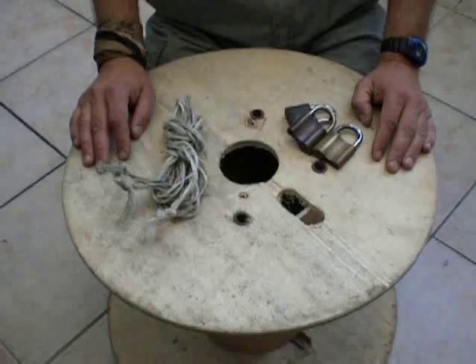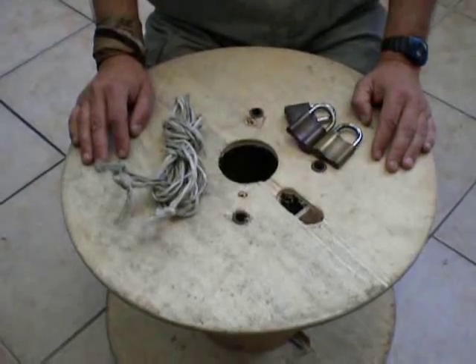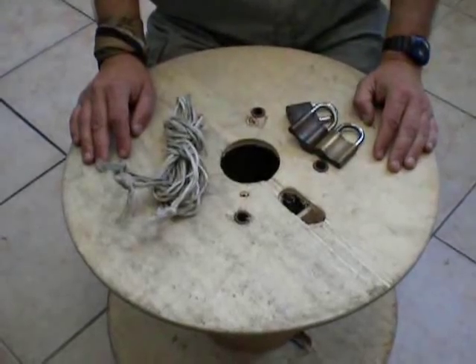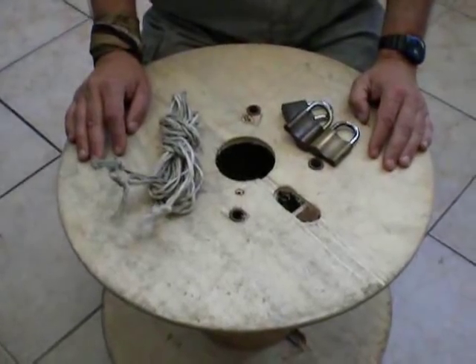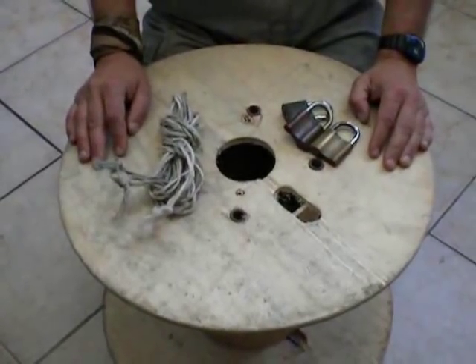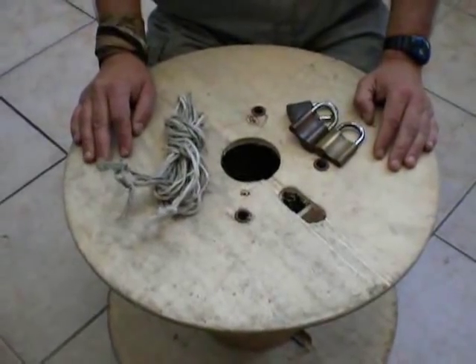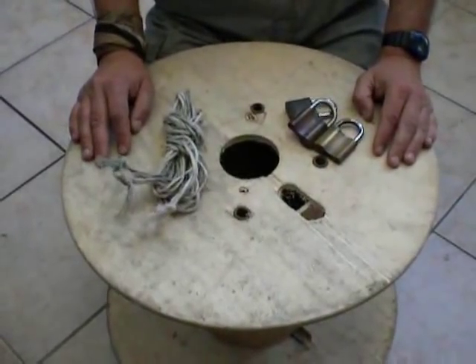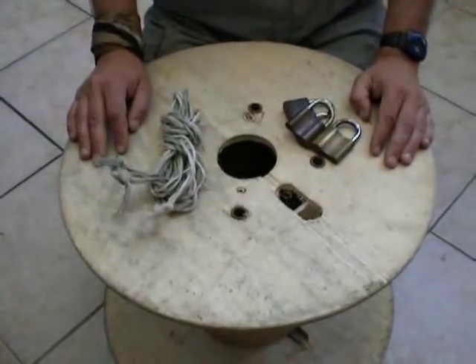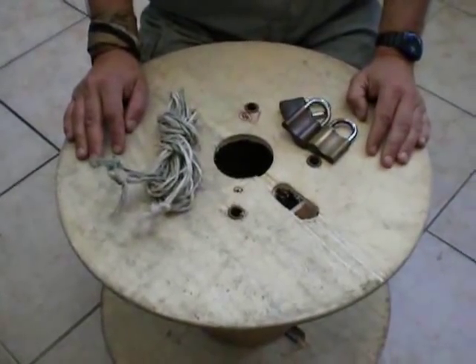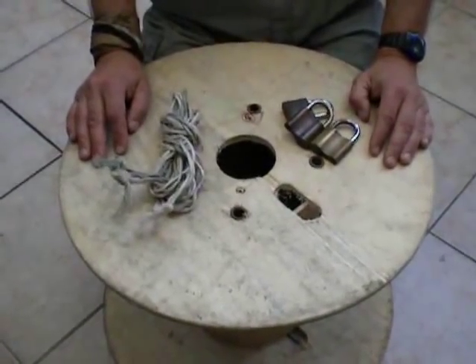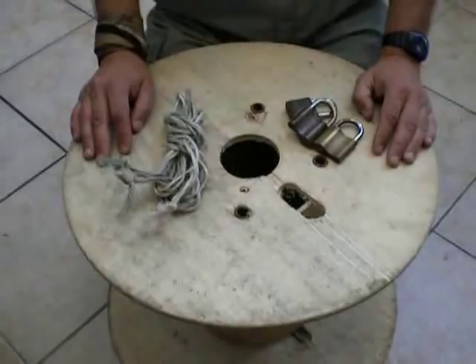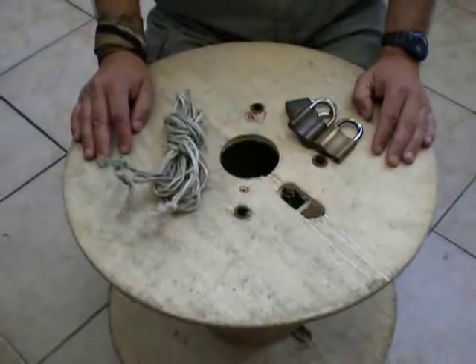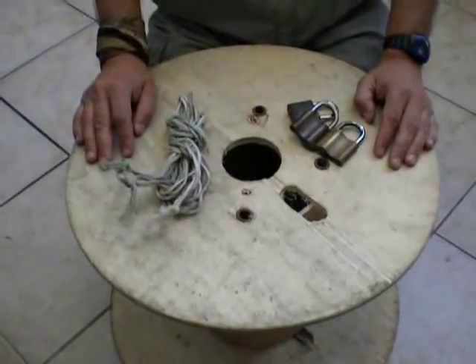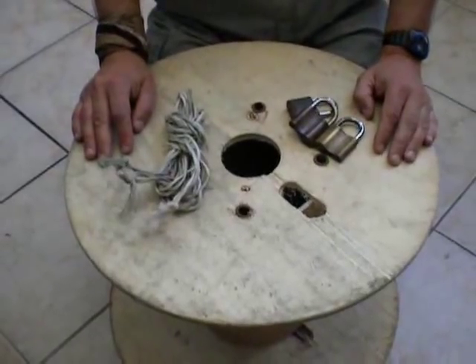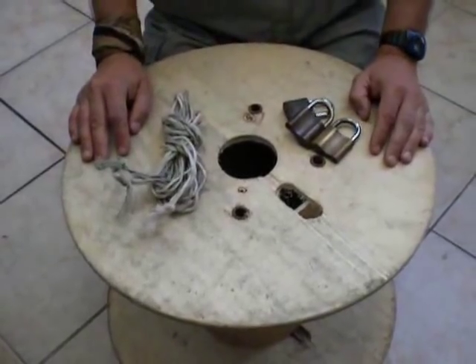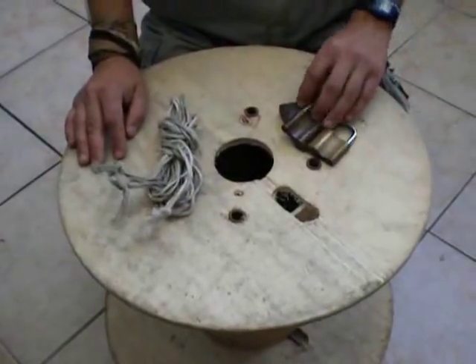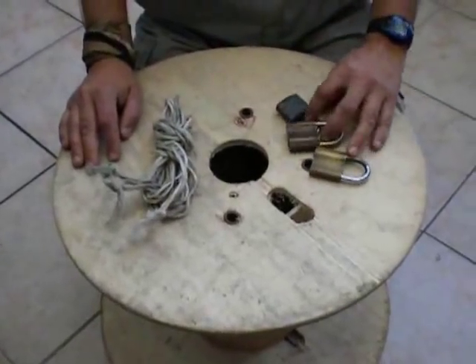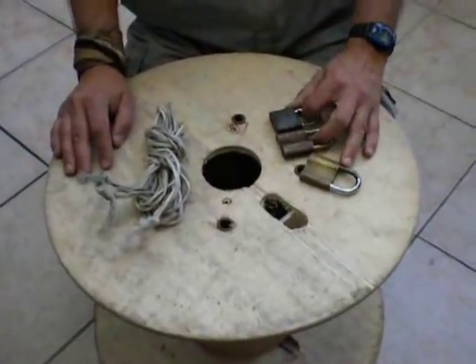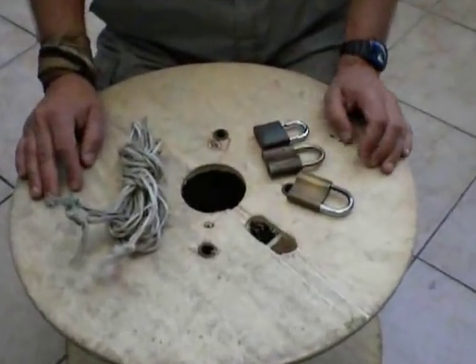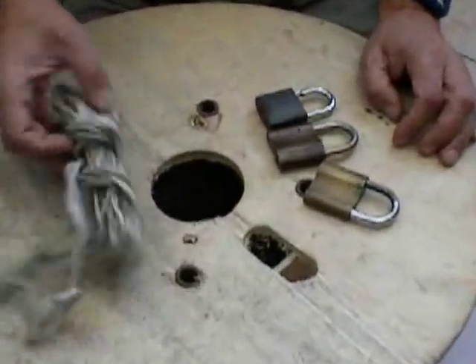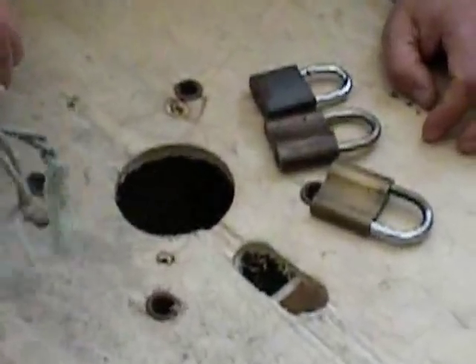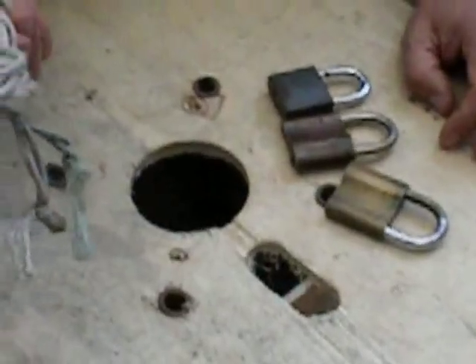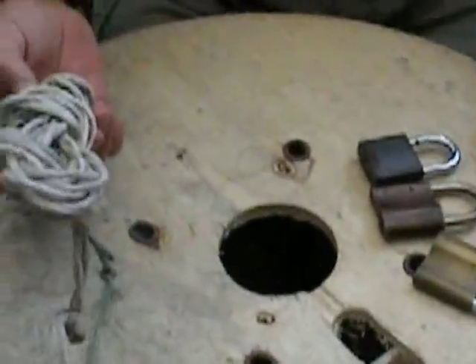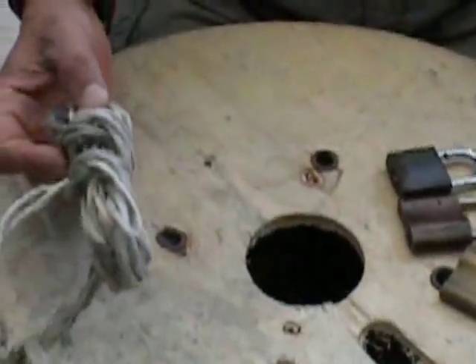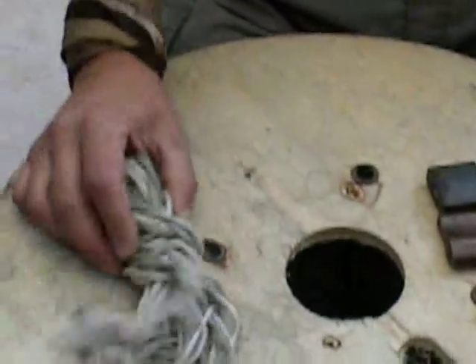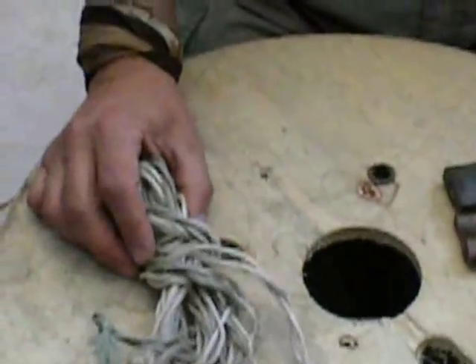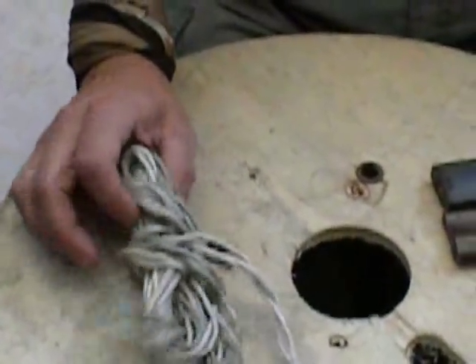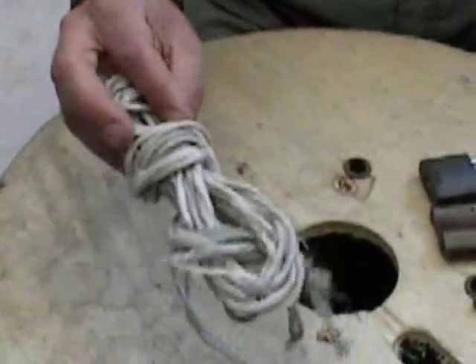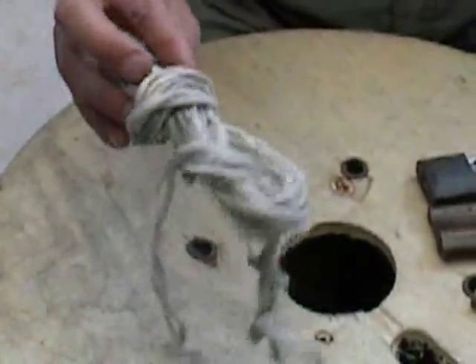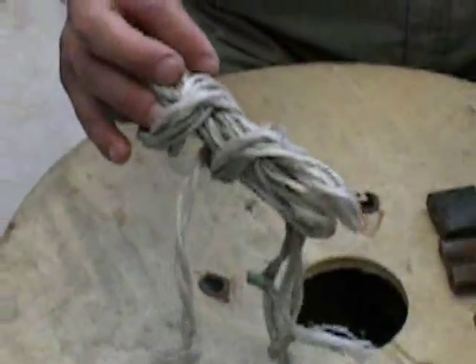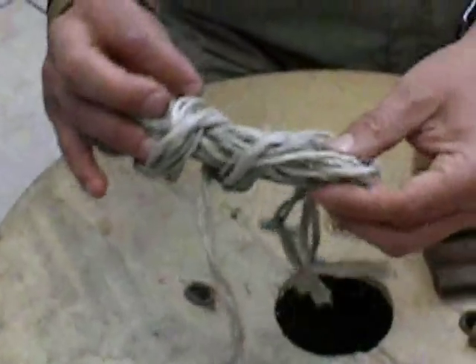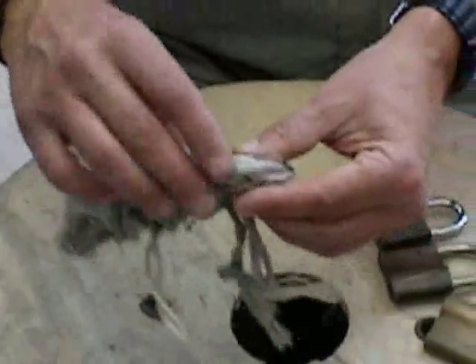Hi there. Now I am going to show you how to improvise balls. All you need are three locks and some cords. This time I will use some nylon ropes.